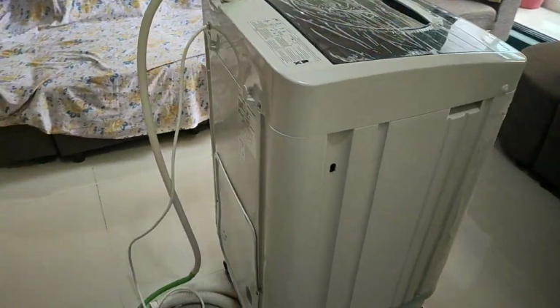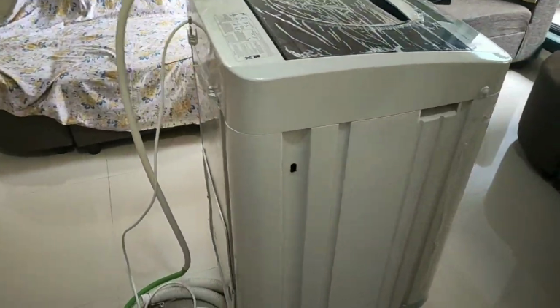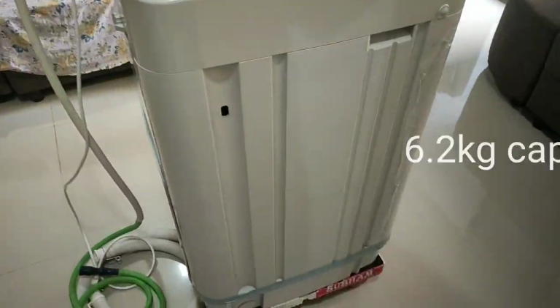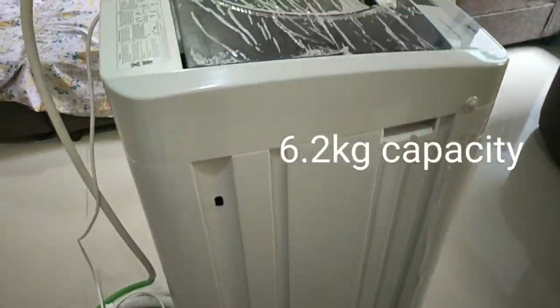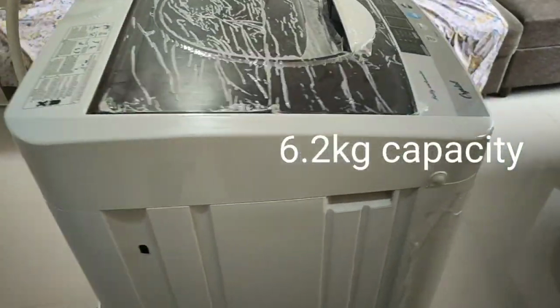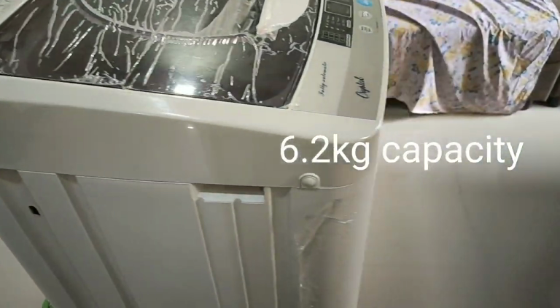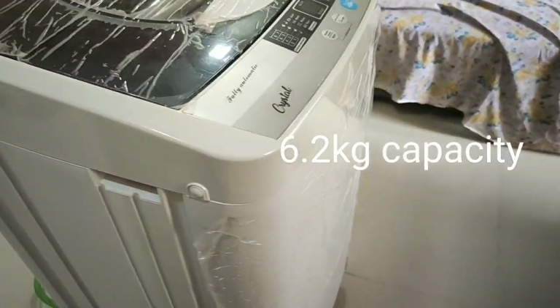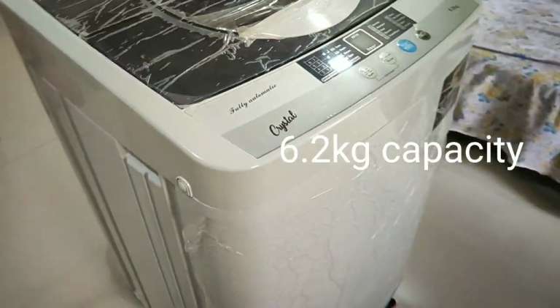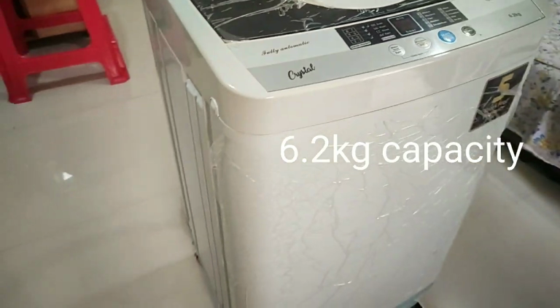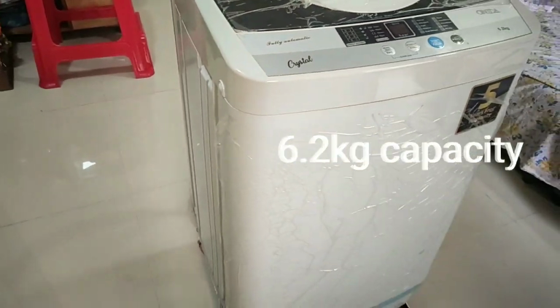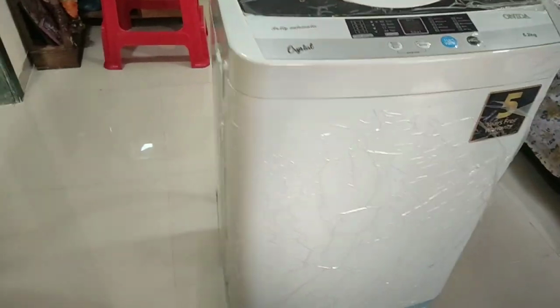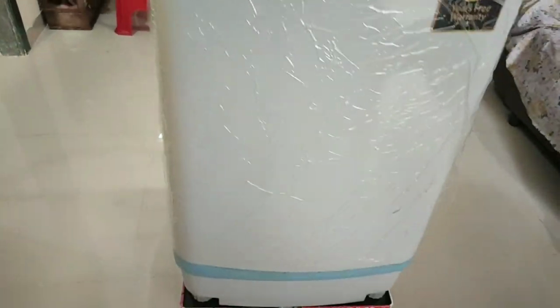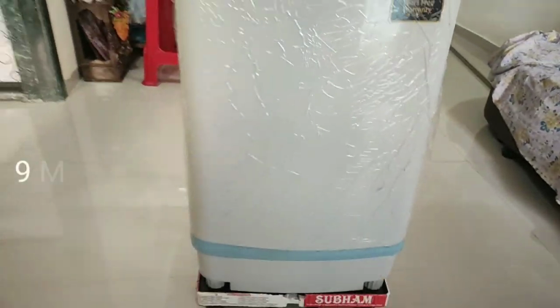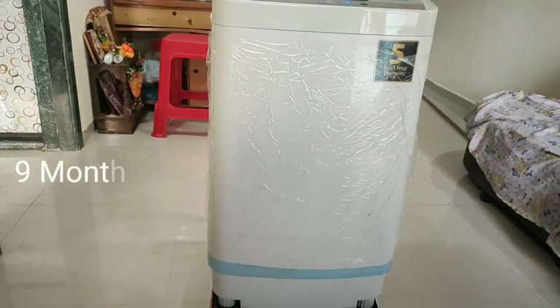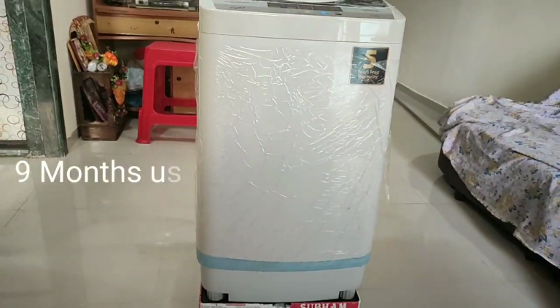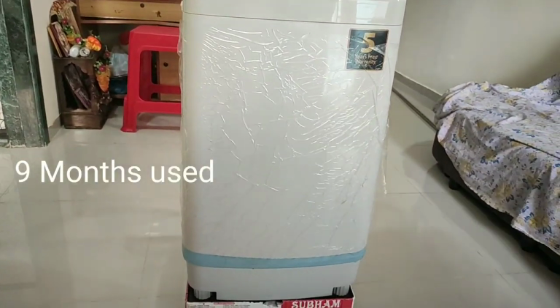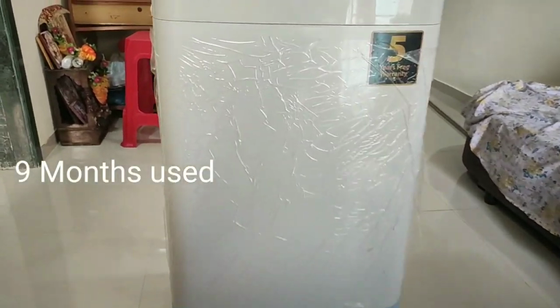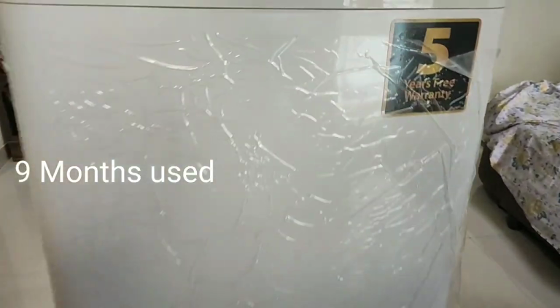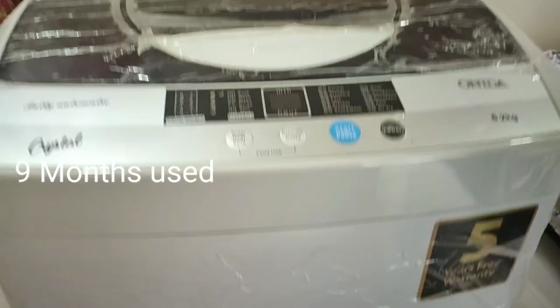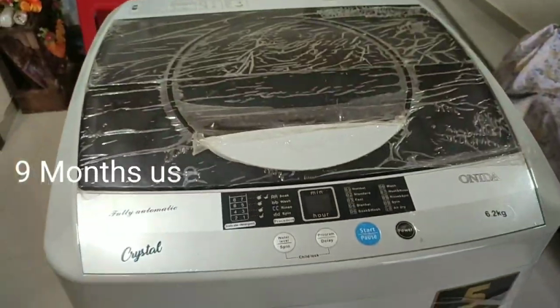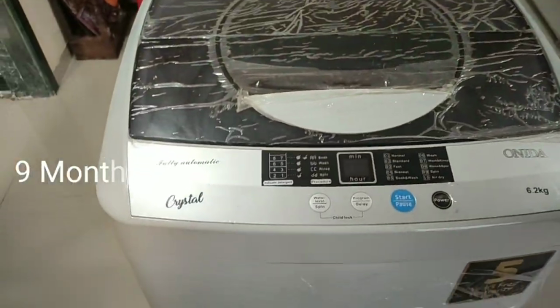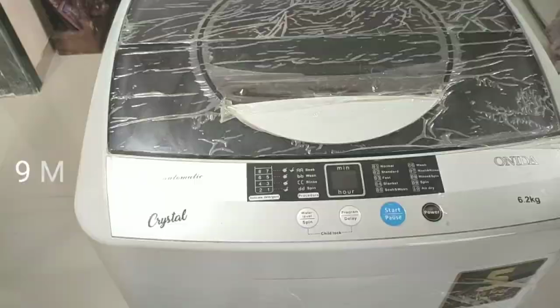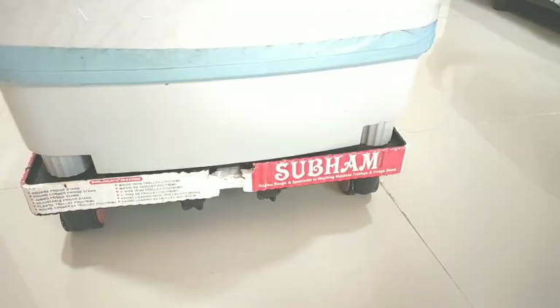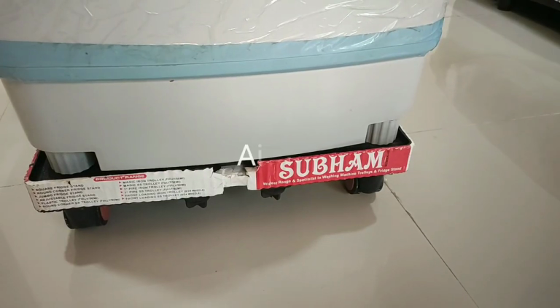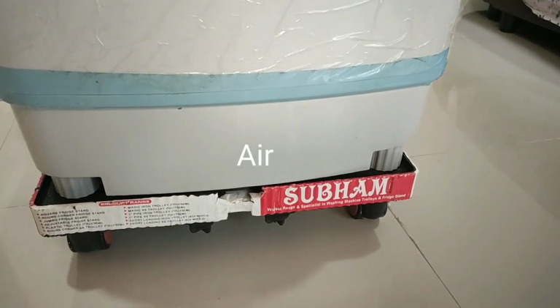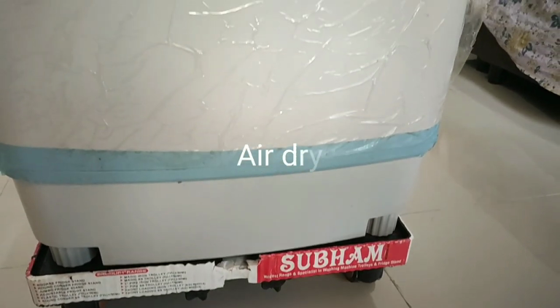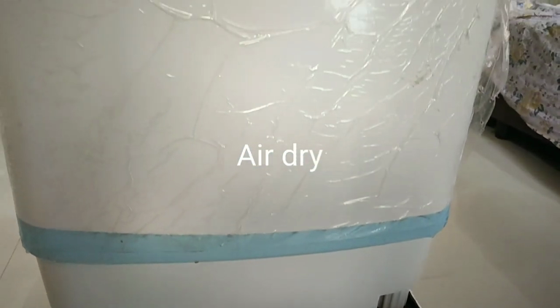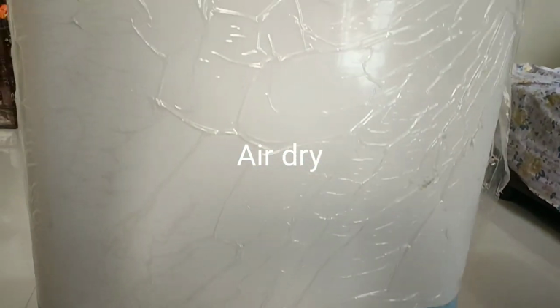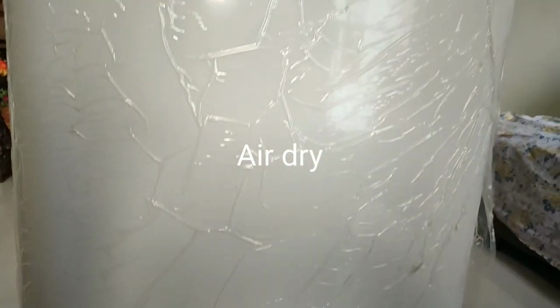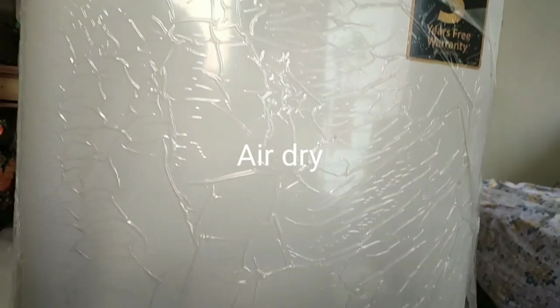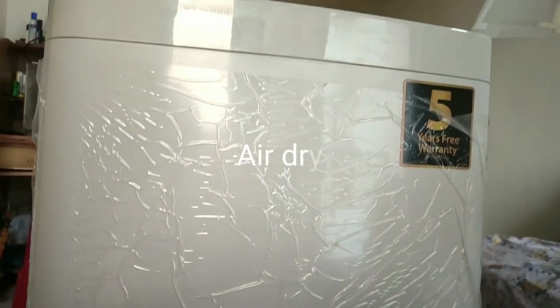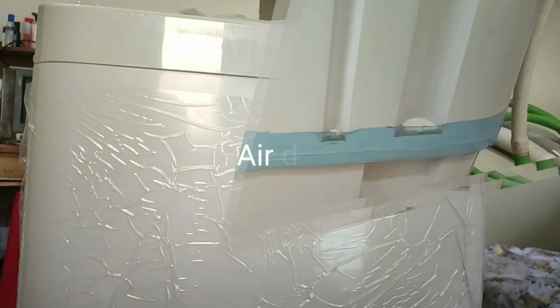I have been using this washing machine for 9 months, so let me share my experience with this machine. I will talk about the good and bad aspects of this machine, and later on you can decide whether to go for it or not. I will put the link in the description so that if anyone is interested they can buy it from Flipkart.